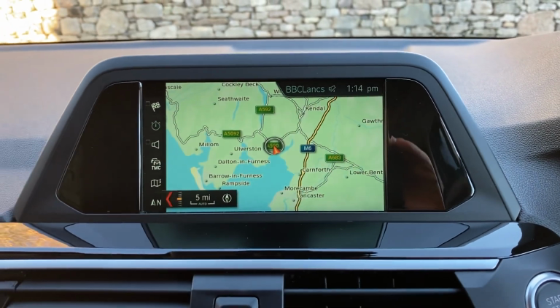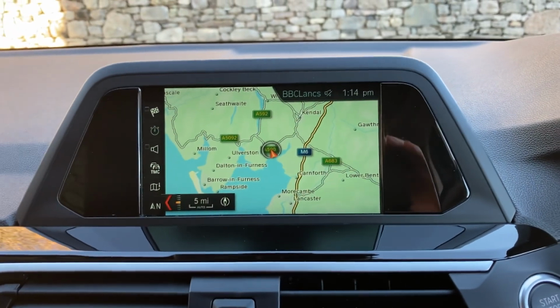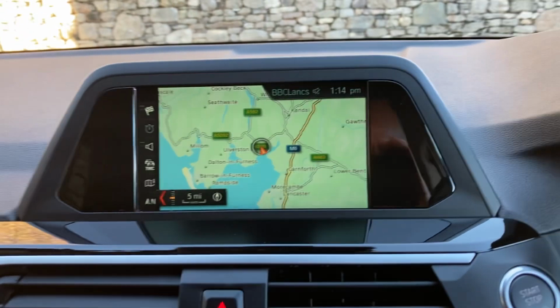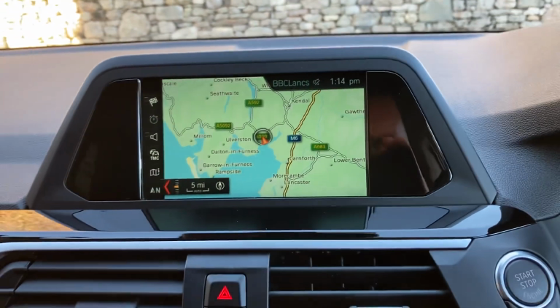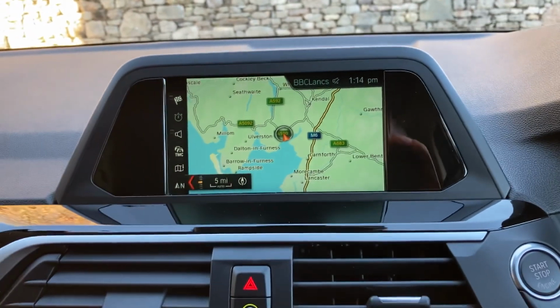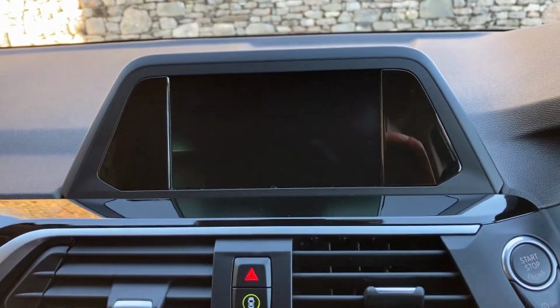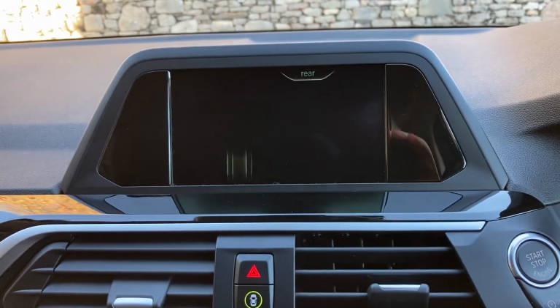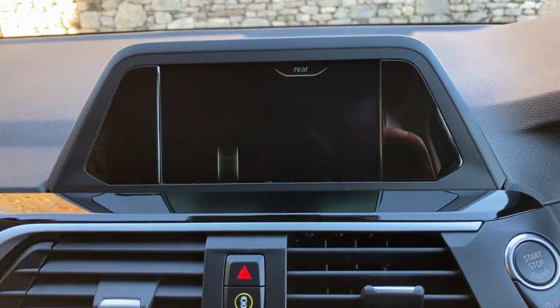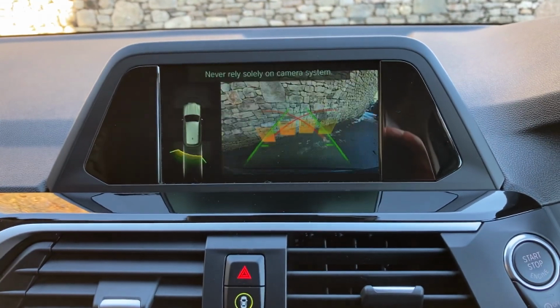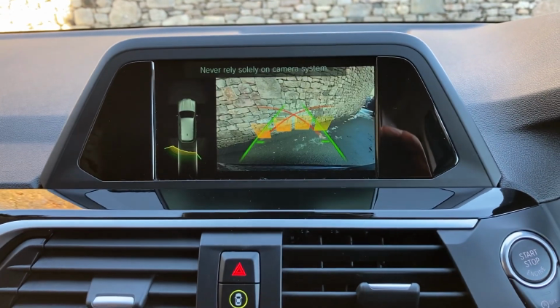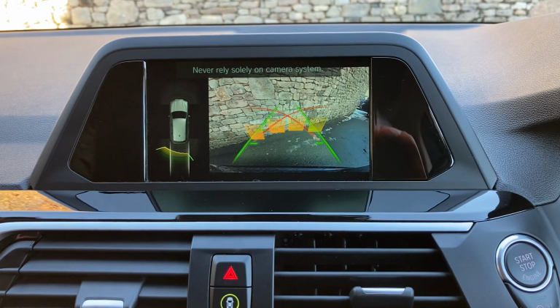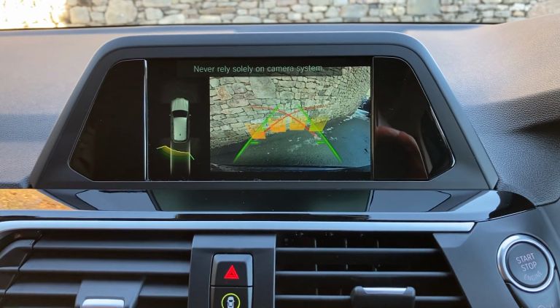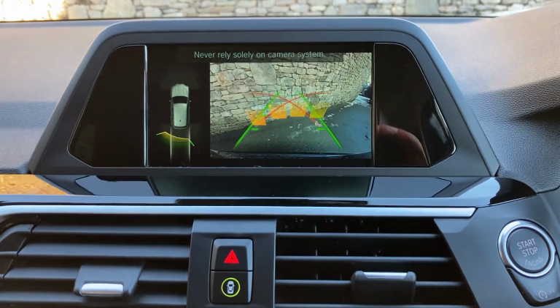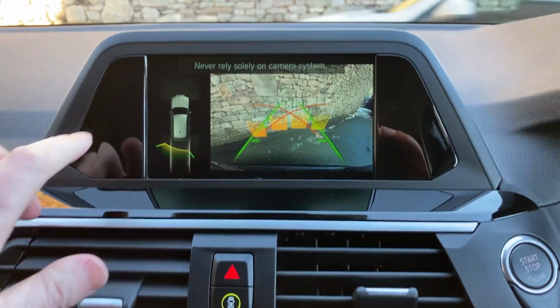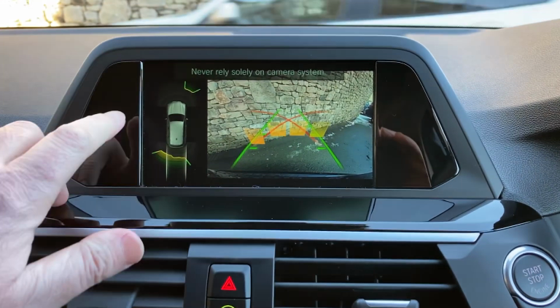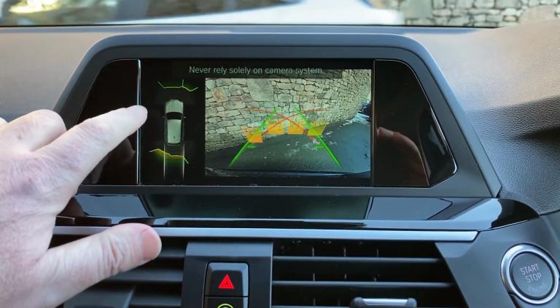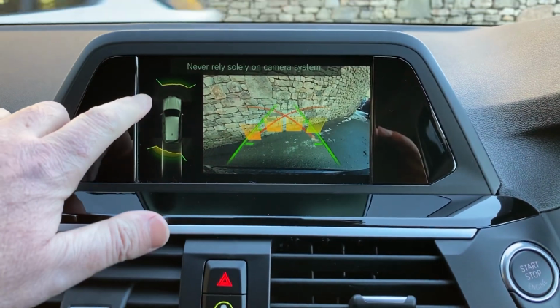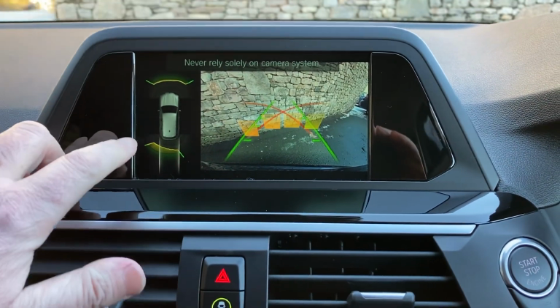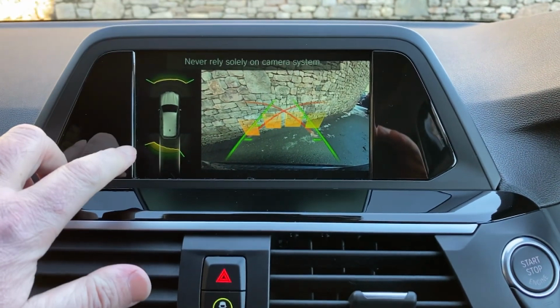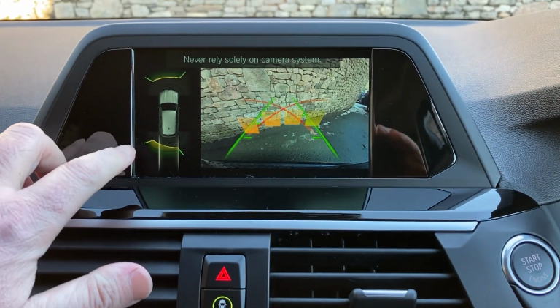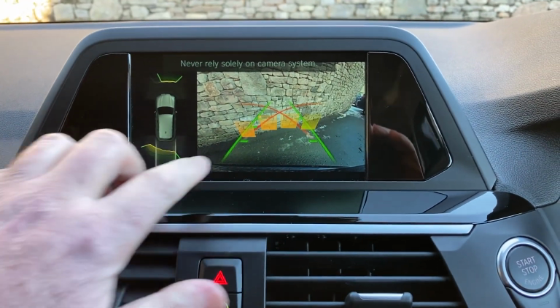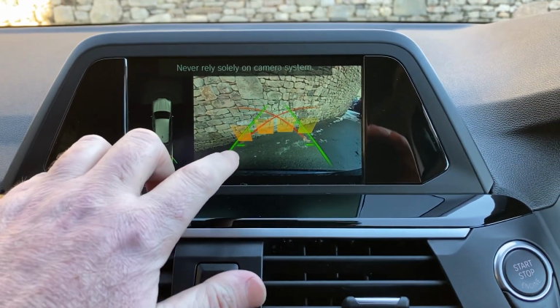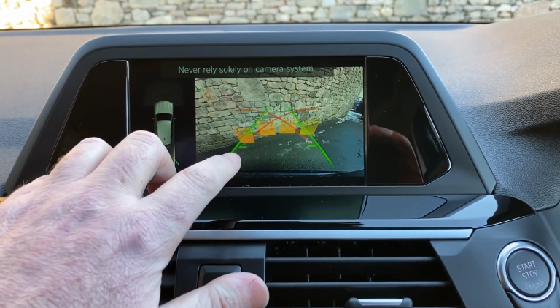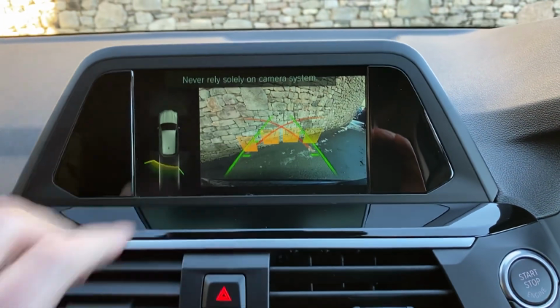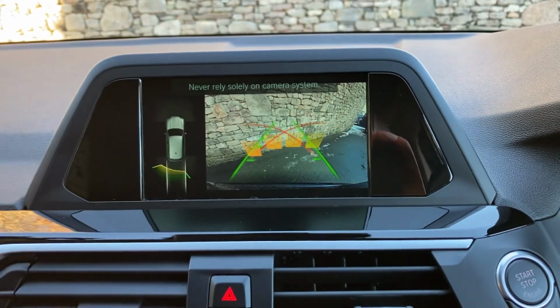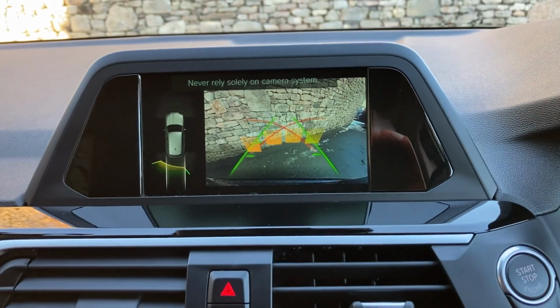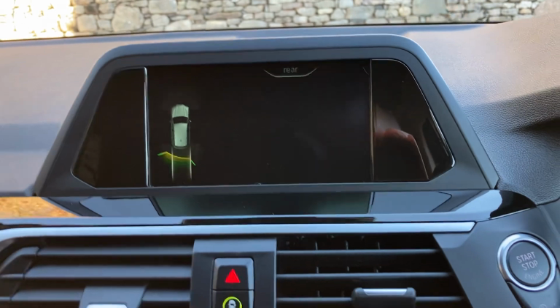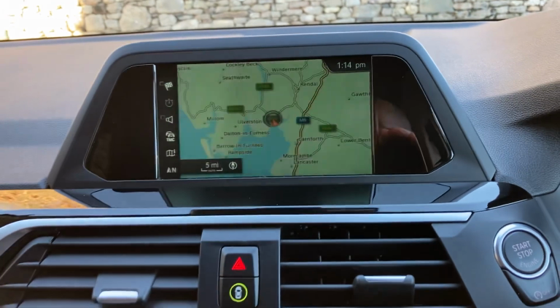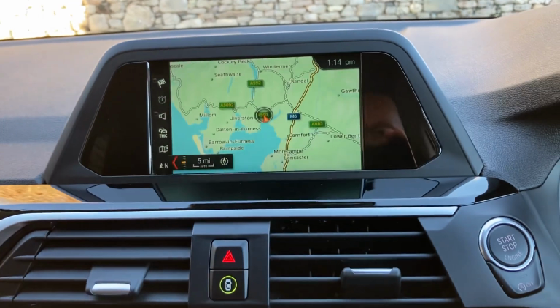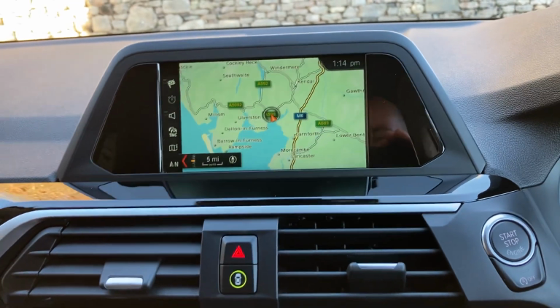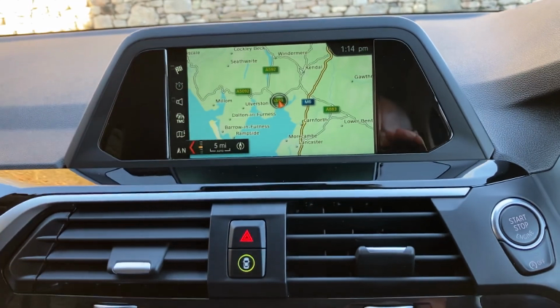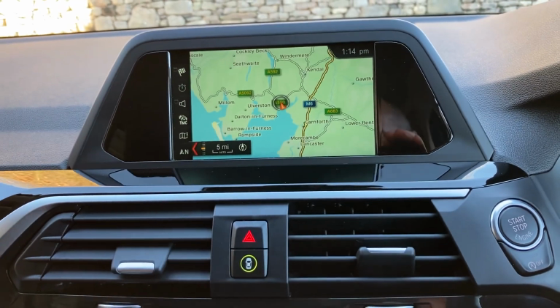If you're ever passing, feel free to call in. Selected reverse gear — you'll see we've got parking sensors on the front, parking sensors on the rear, as well as the camera out the back as well. So no excuses for bumping into anything.